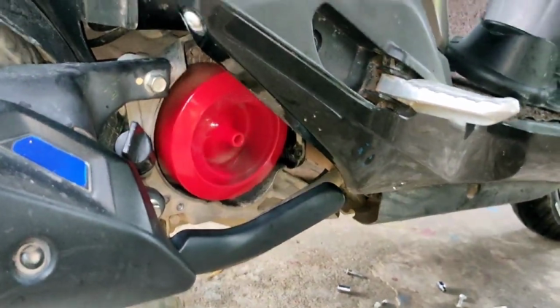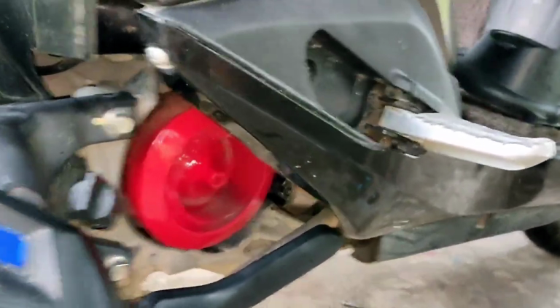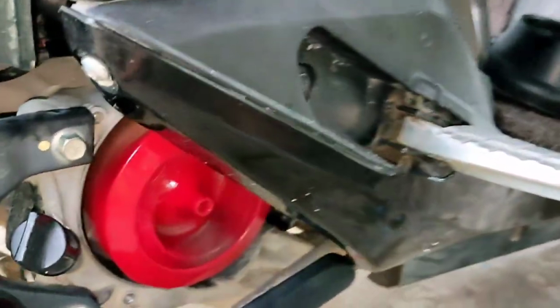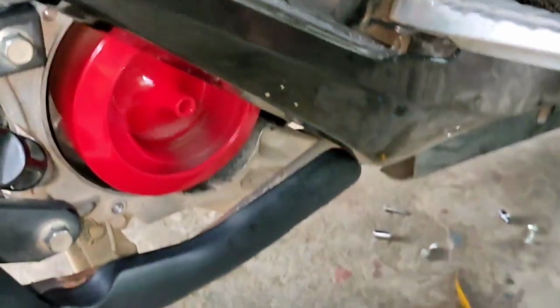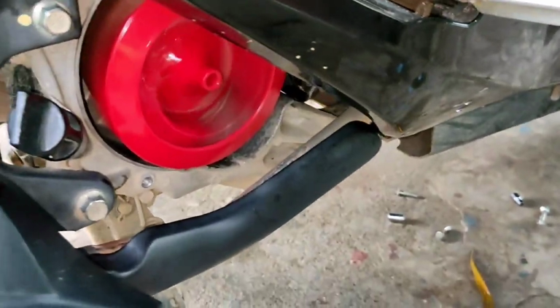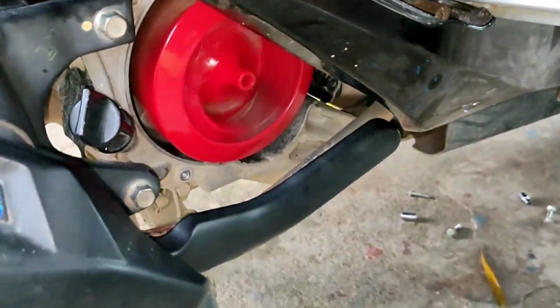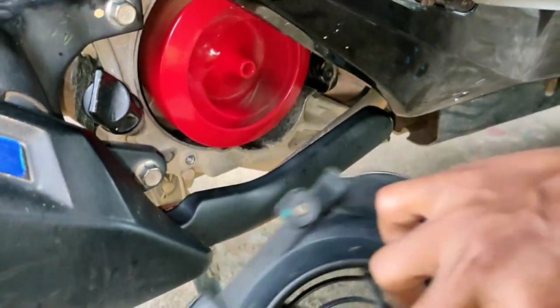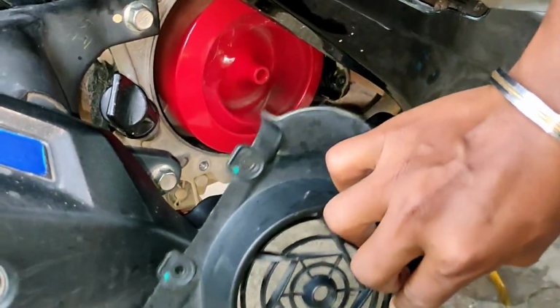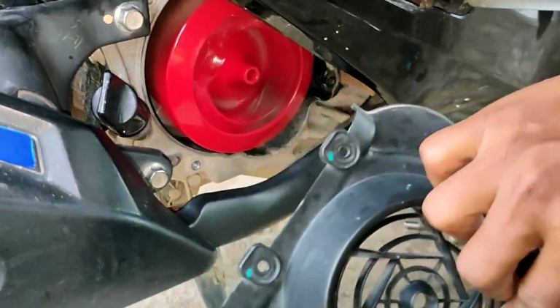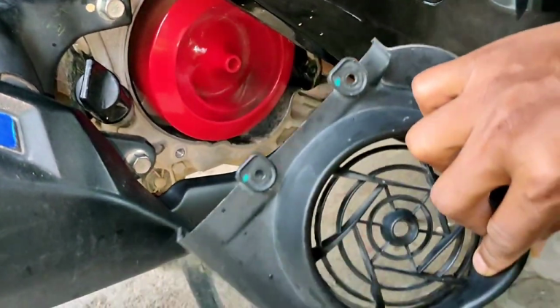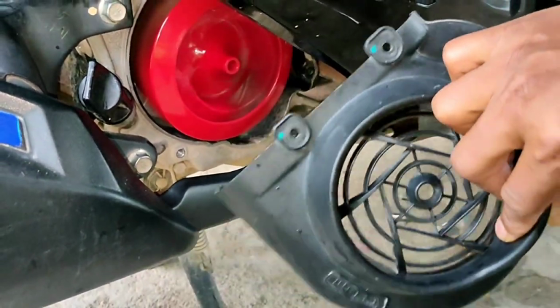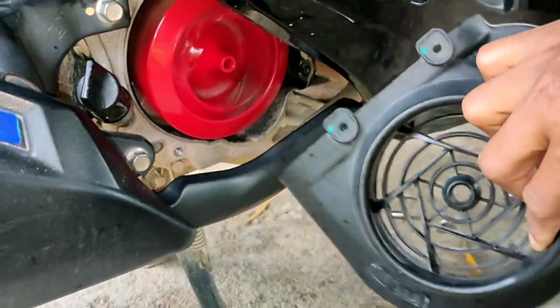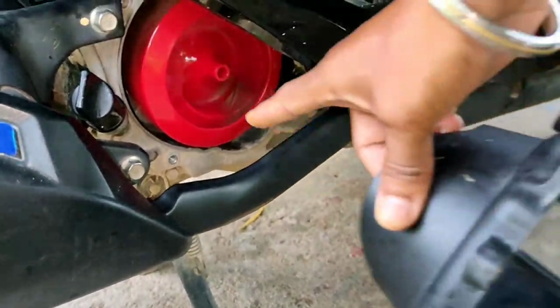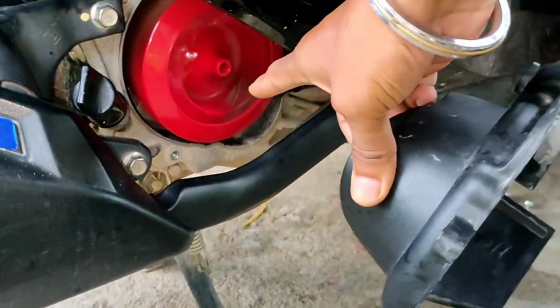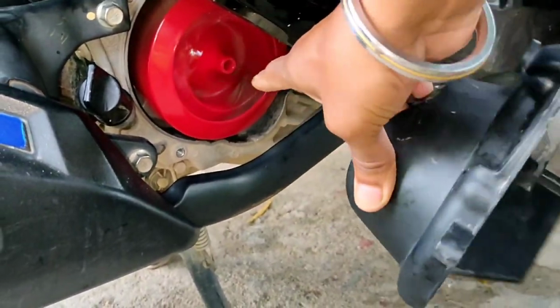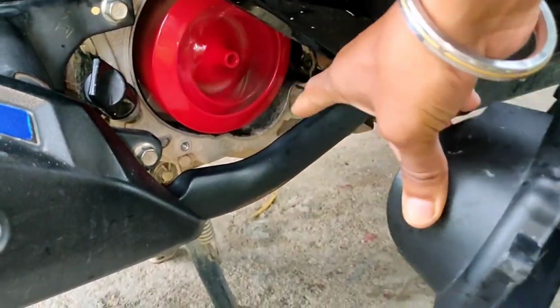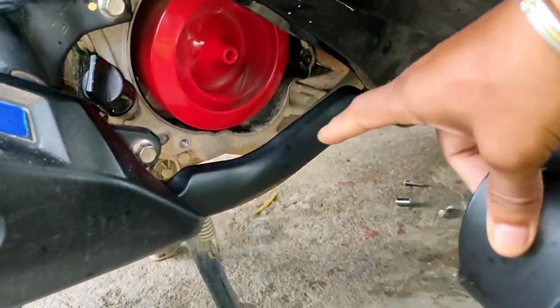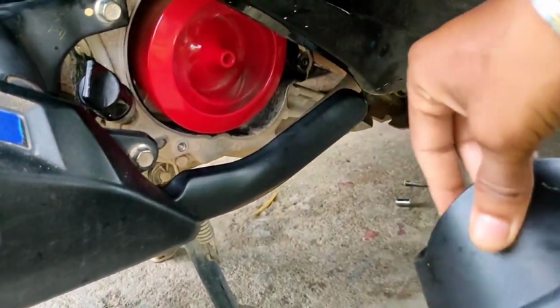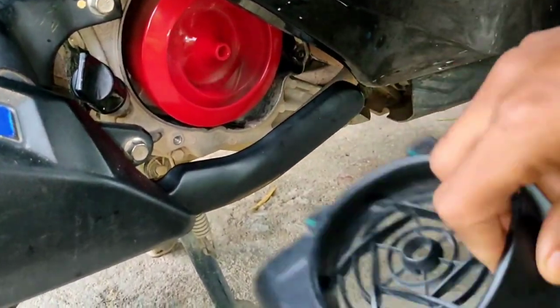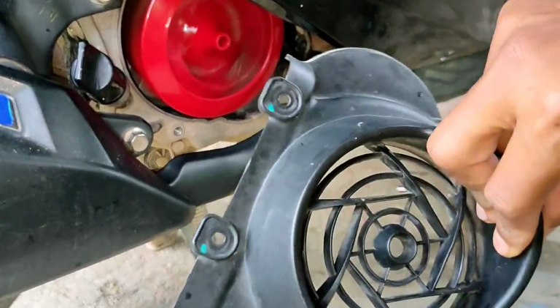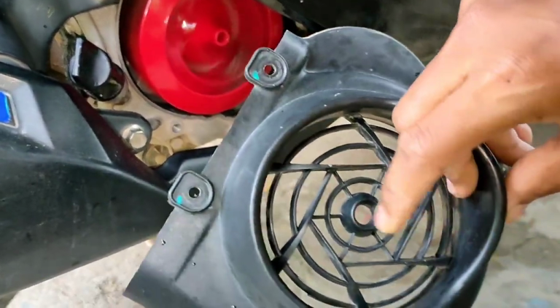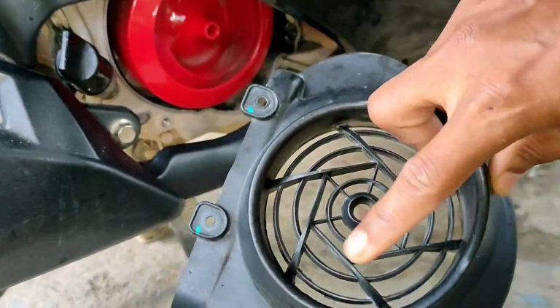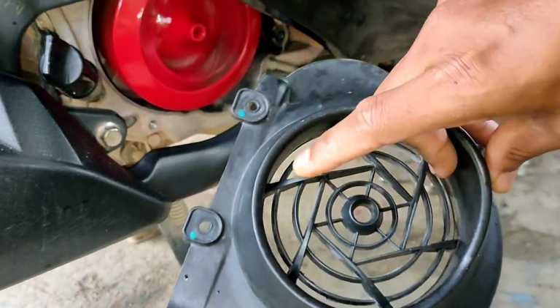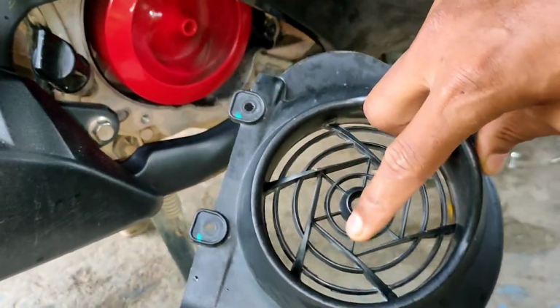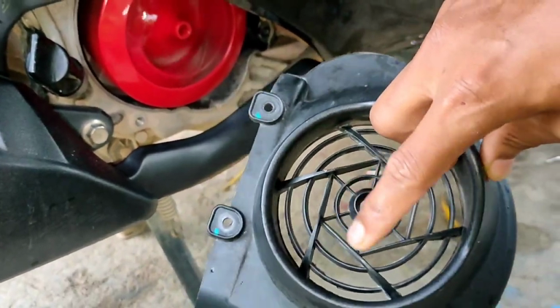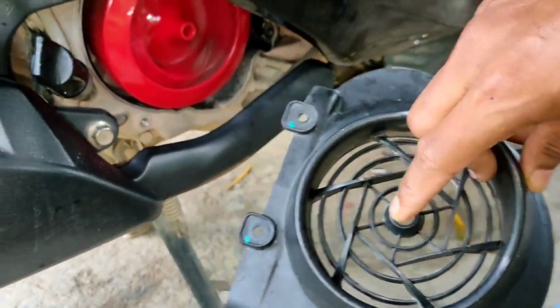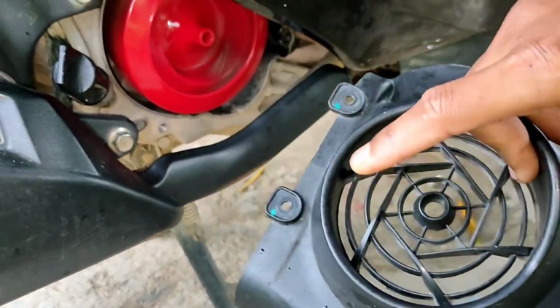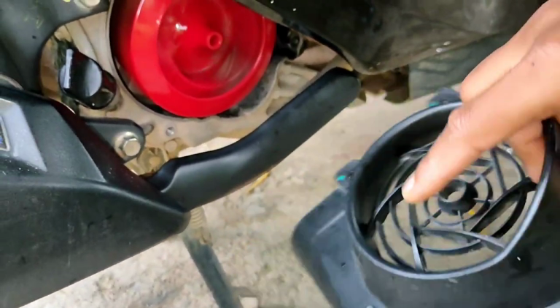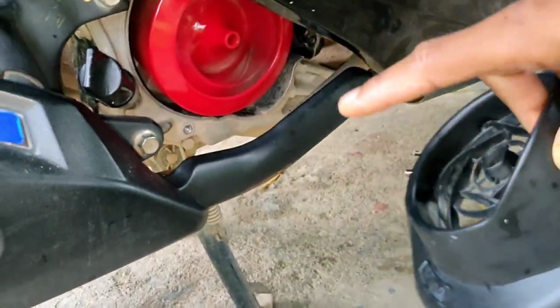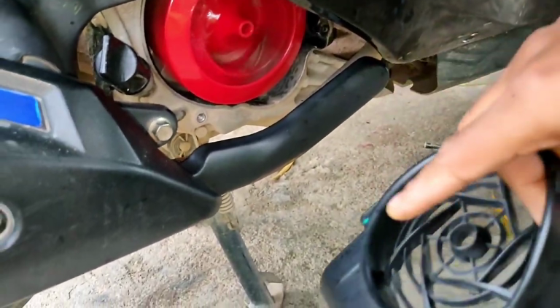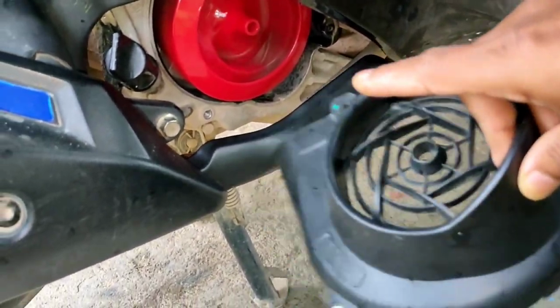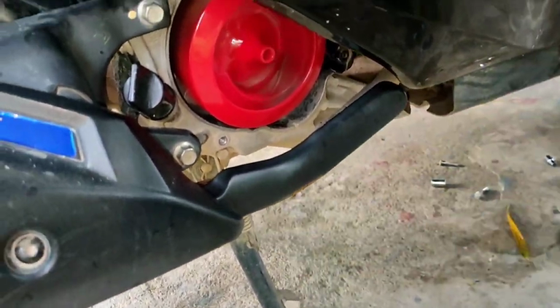Actually, we have to put the cover back. After putting the cover, we can't see it, but still we can see a few steps here. It's good.